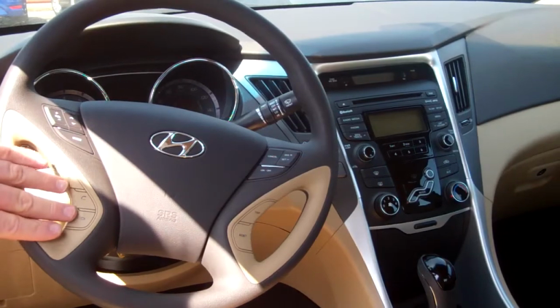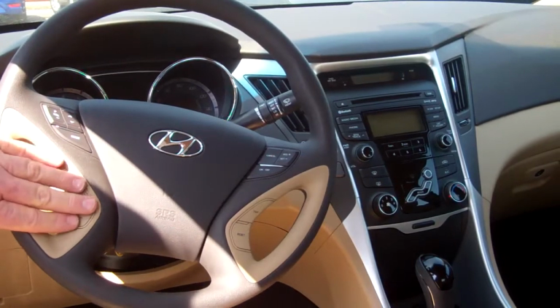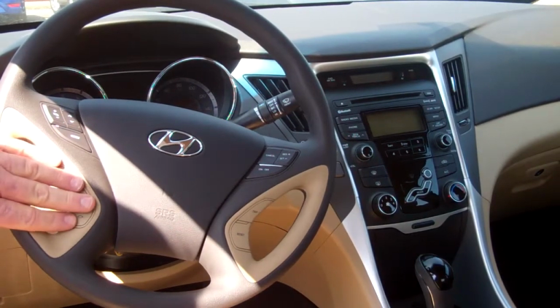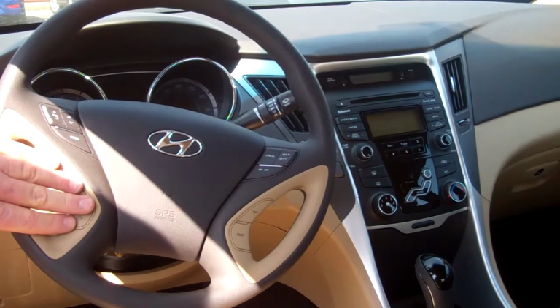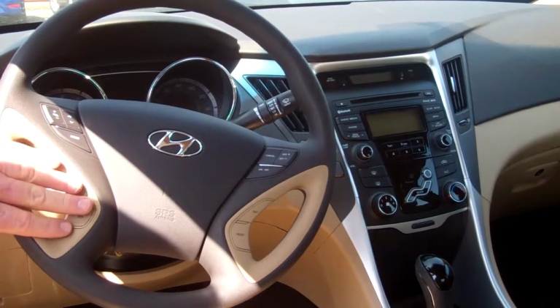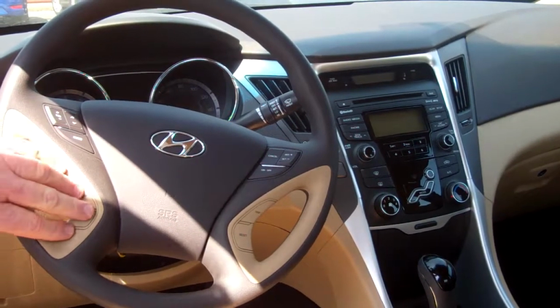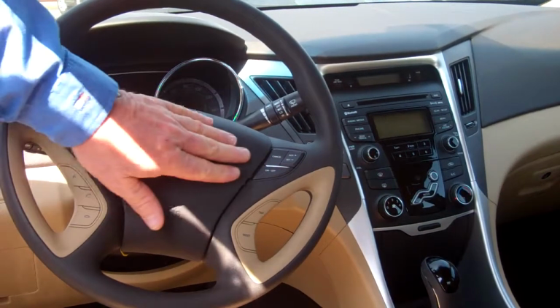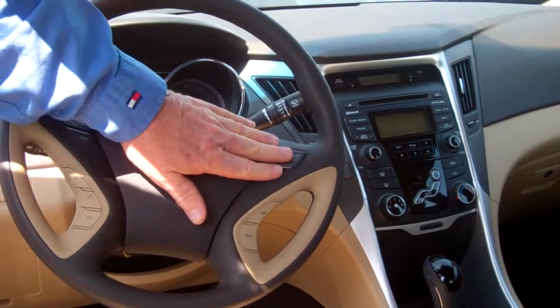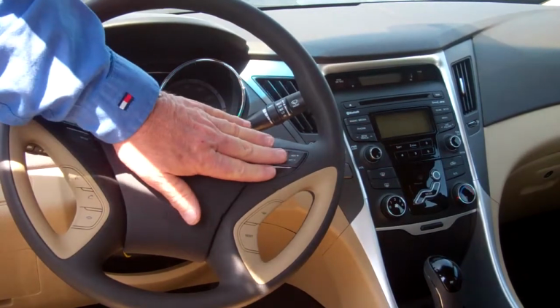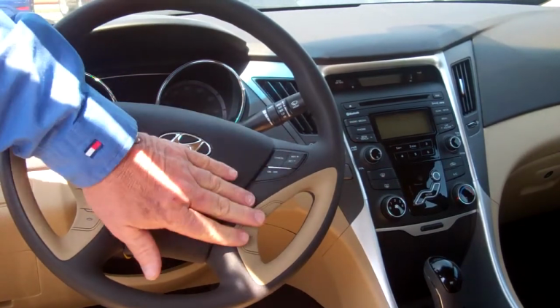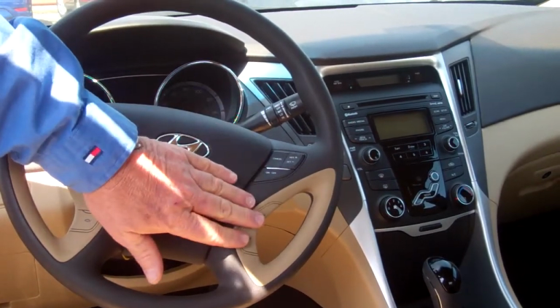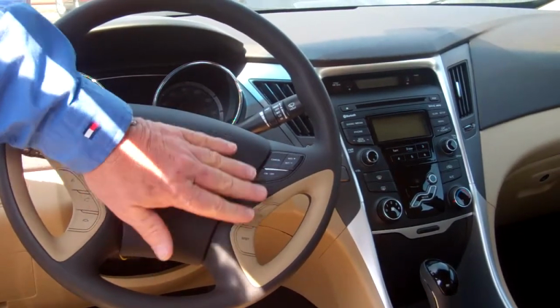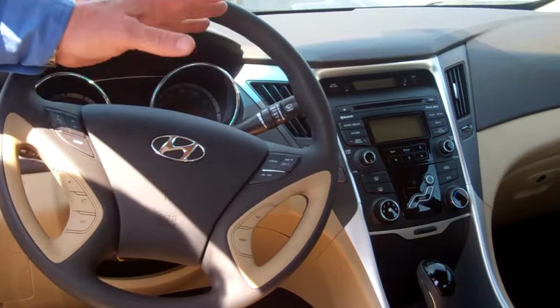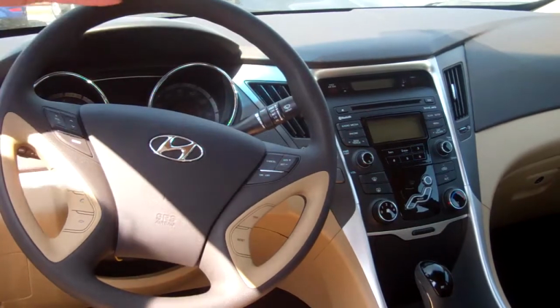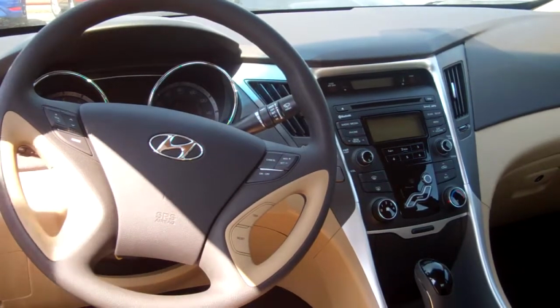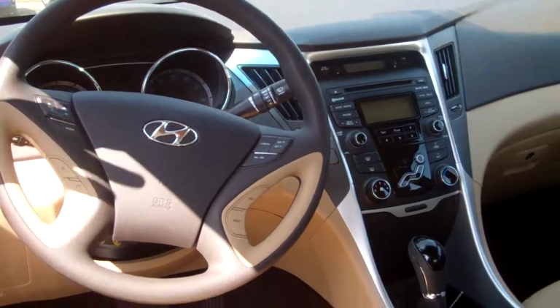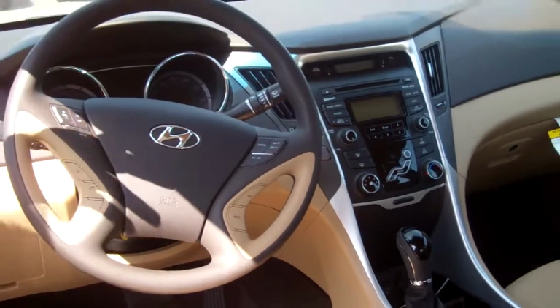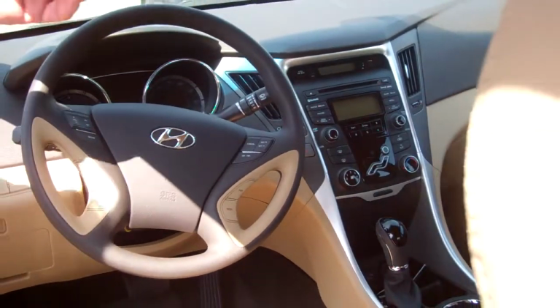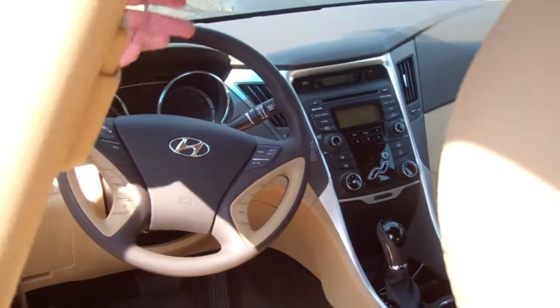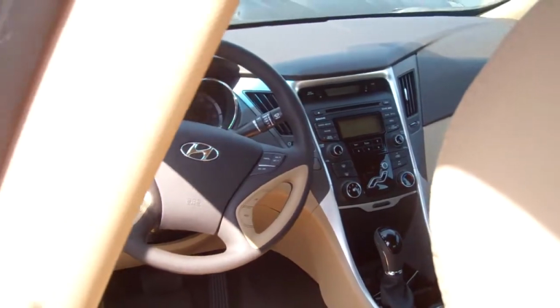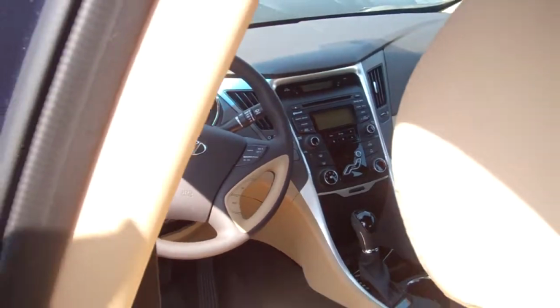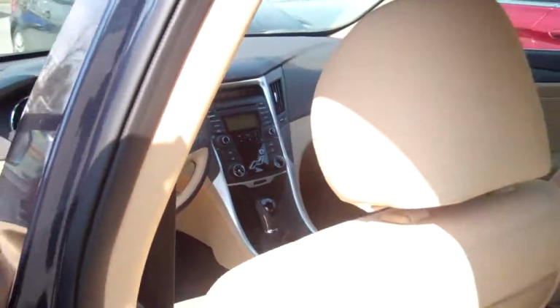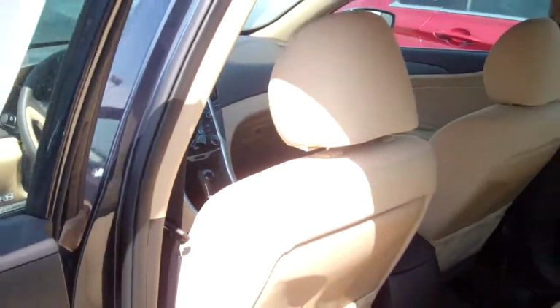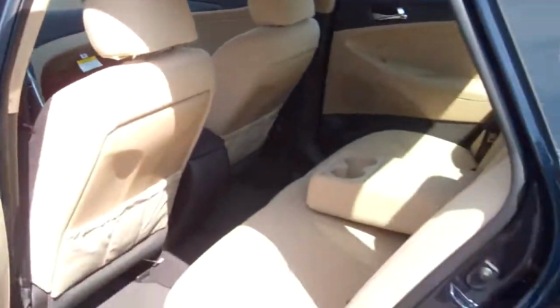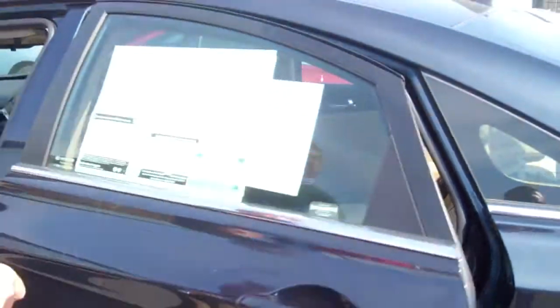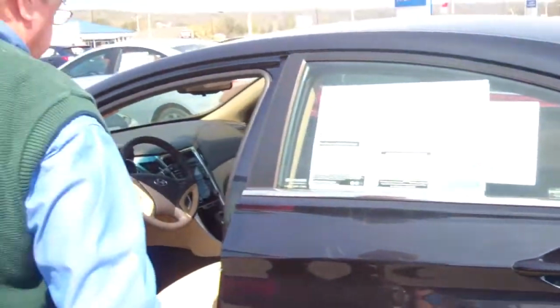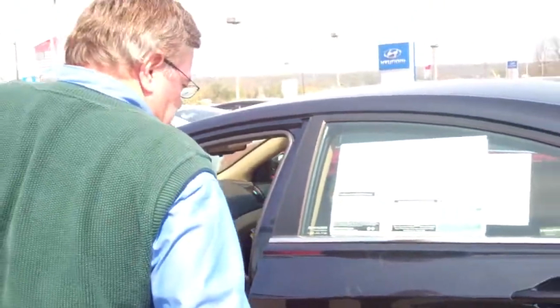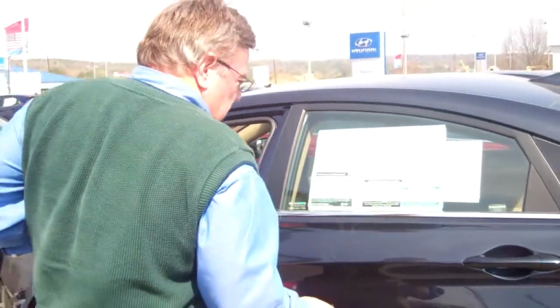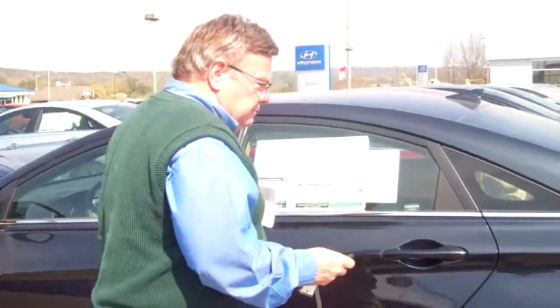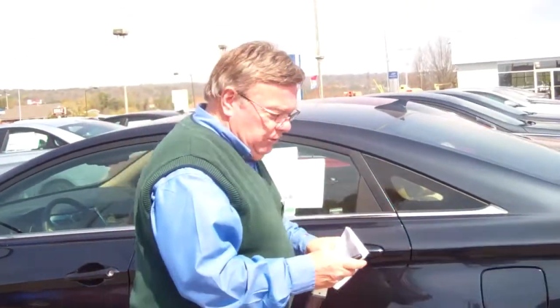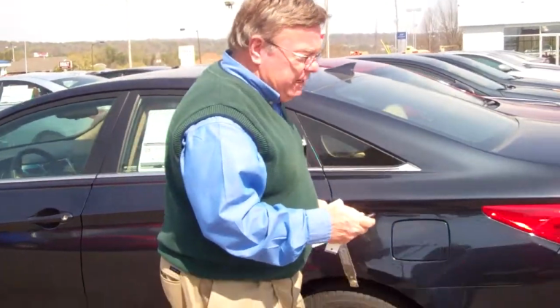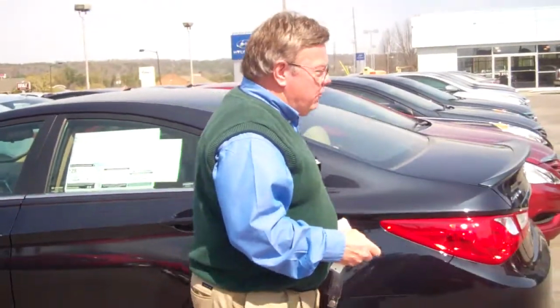These are your Bluetooth controls to pair your phone. Cruise control. This resets the dashboard. You've also got AM, FM, XM, a CD player in there, iPod jacks, and a USB port.